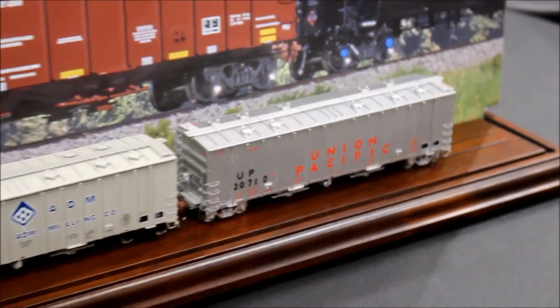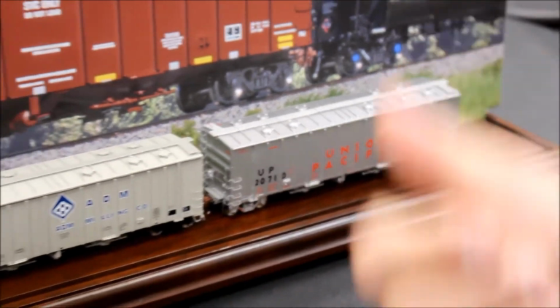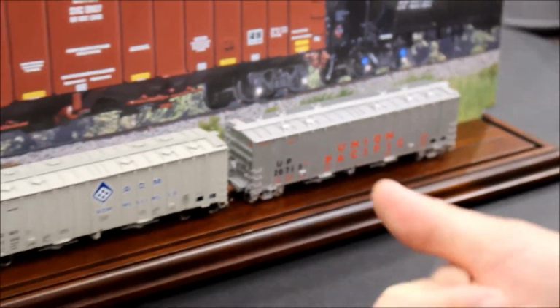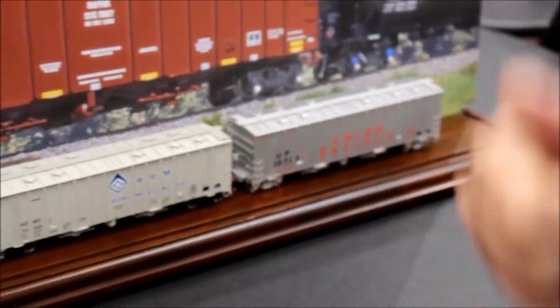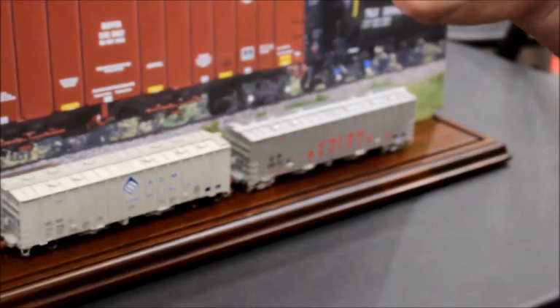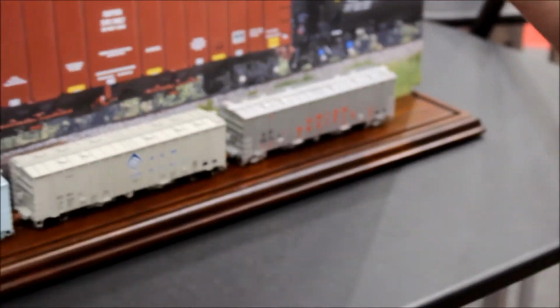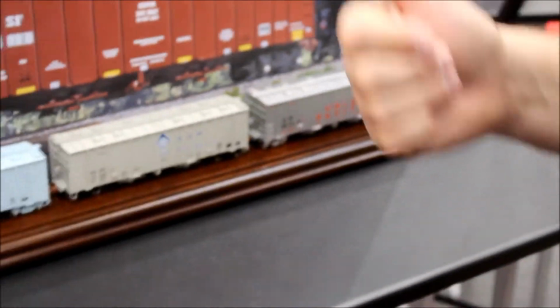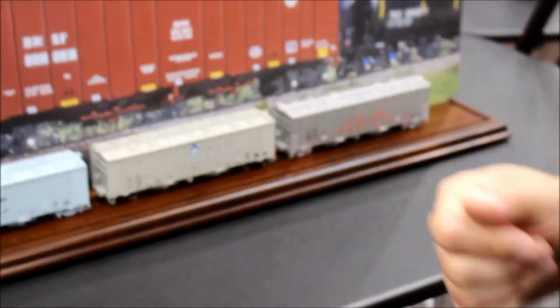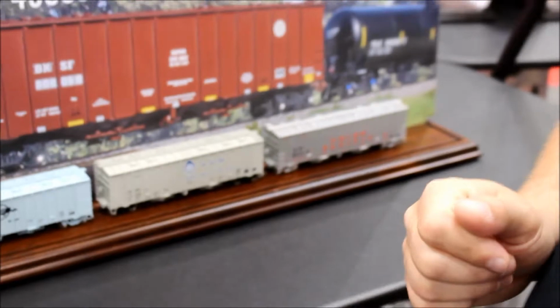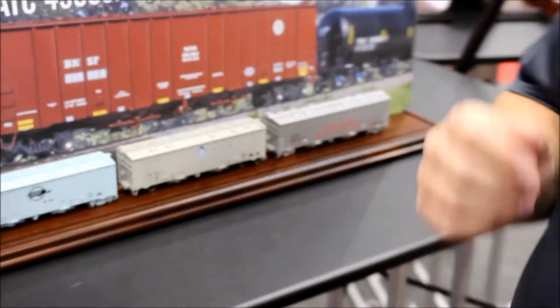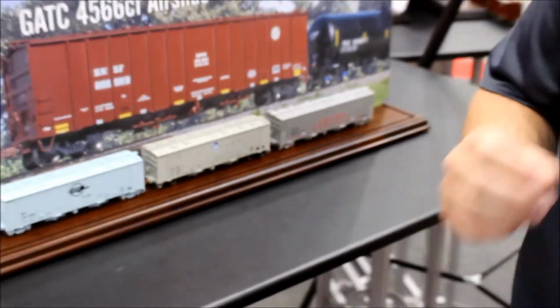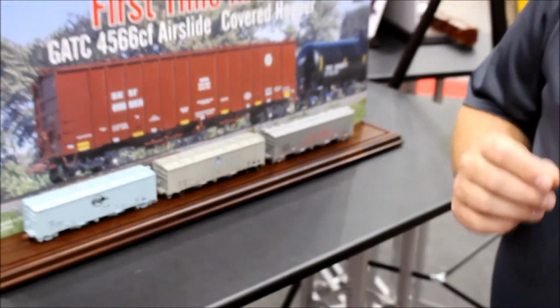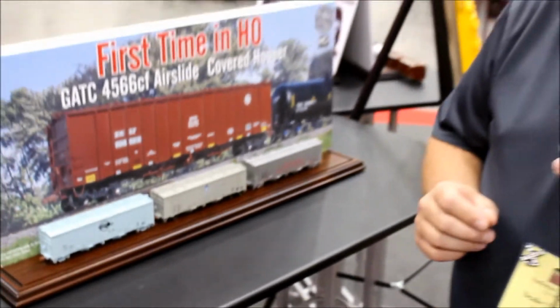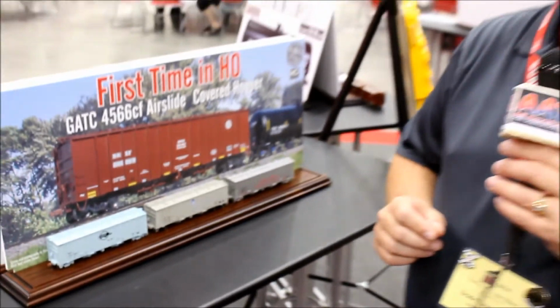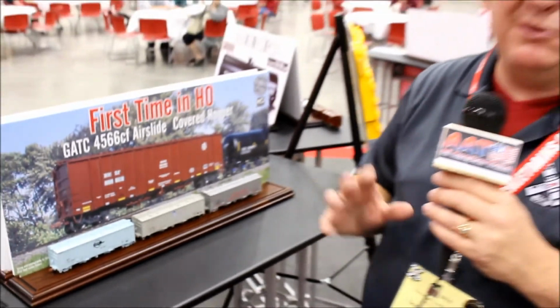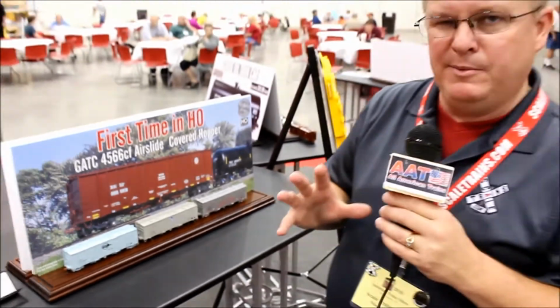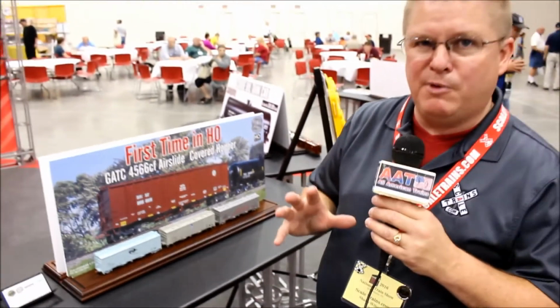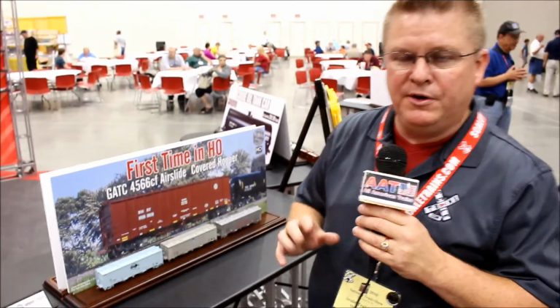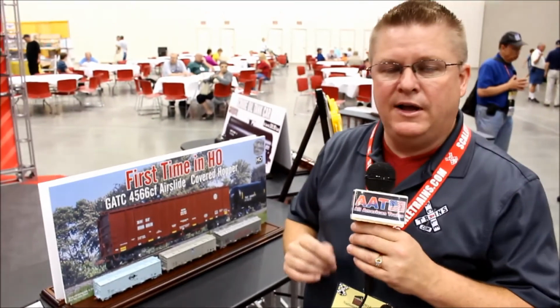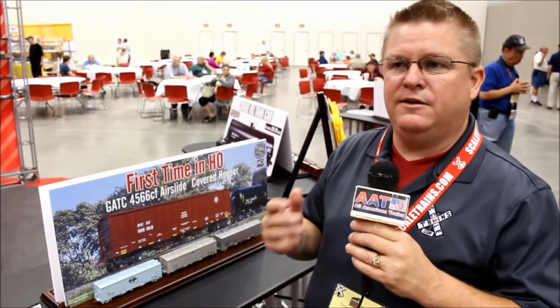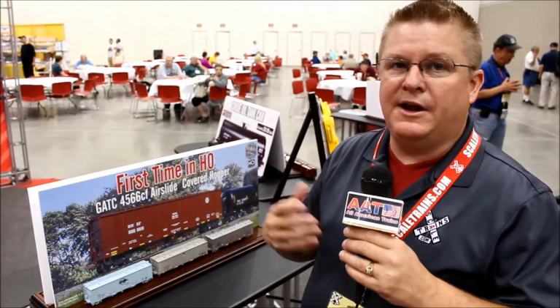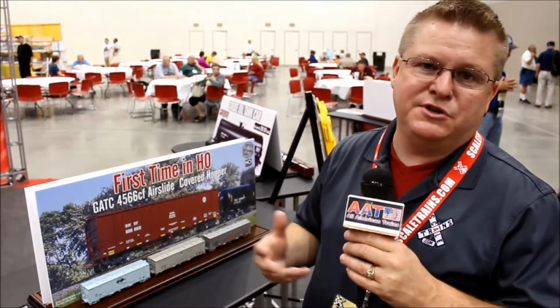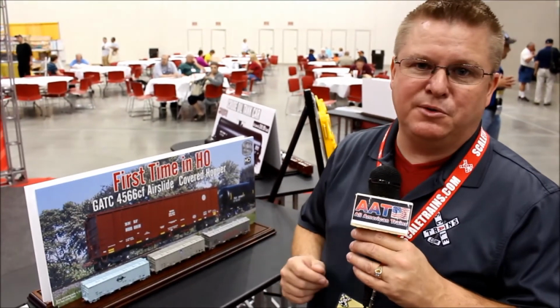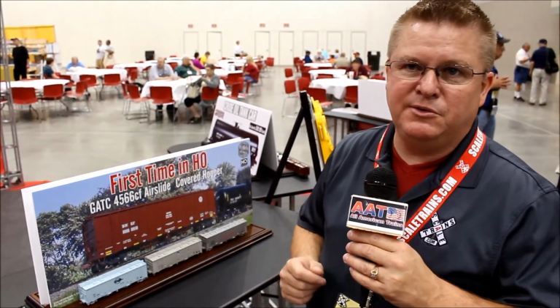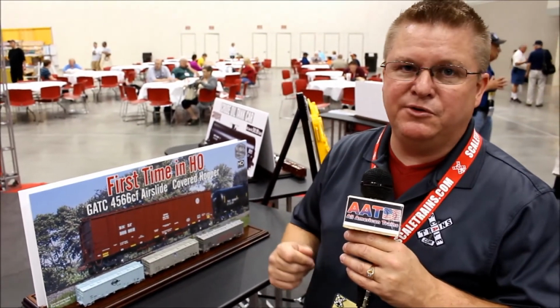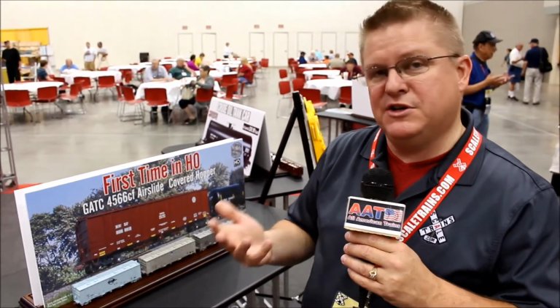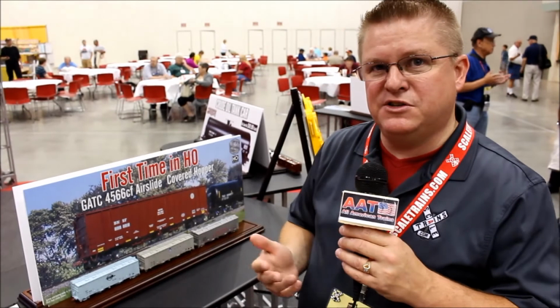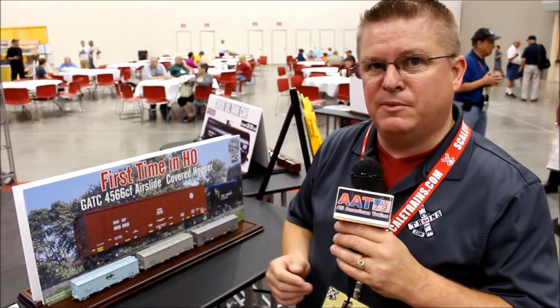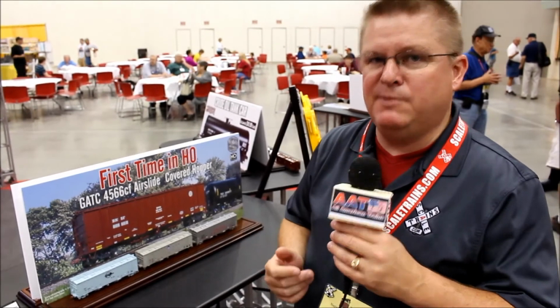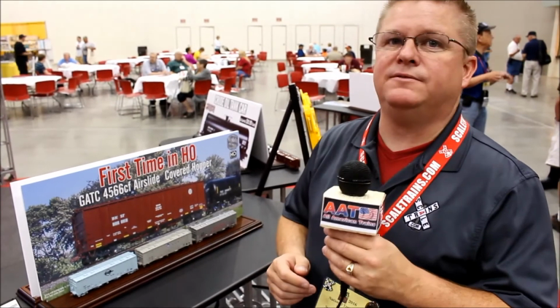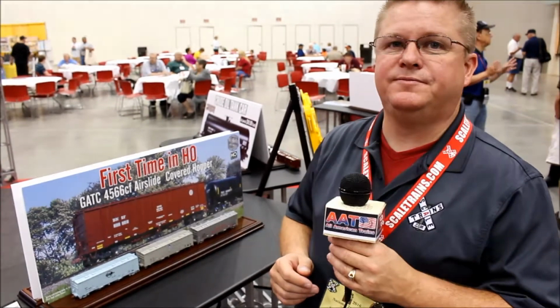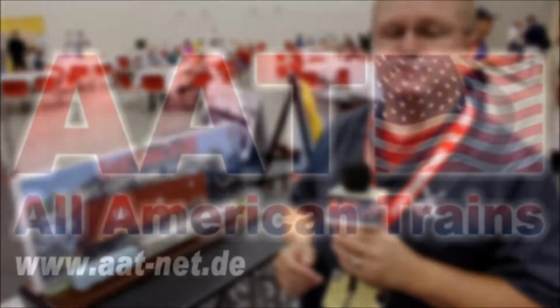For the Operator version, it's actually a 4180 air slide, so it's a little bit smaller, with a lot of traditional road names in those like Chessie System and many more.